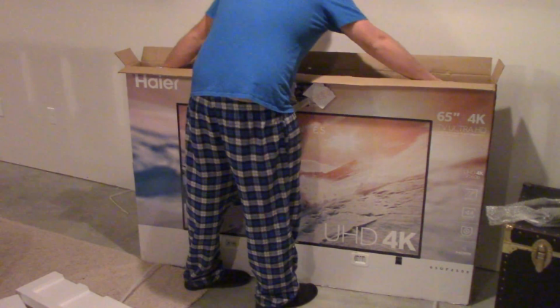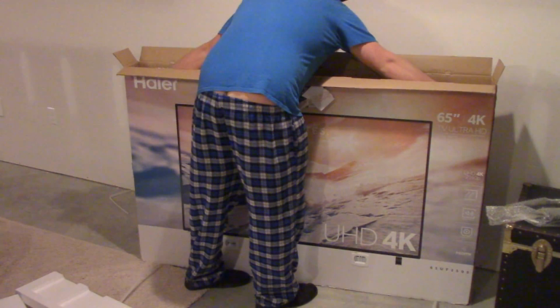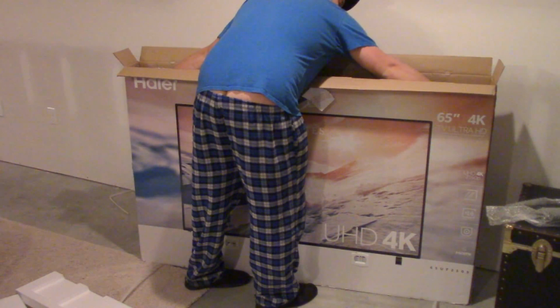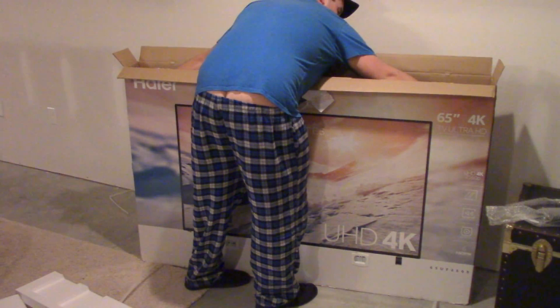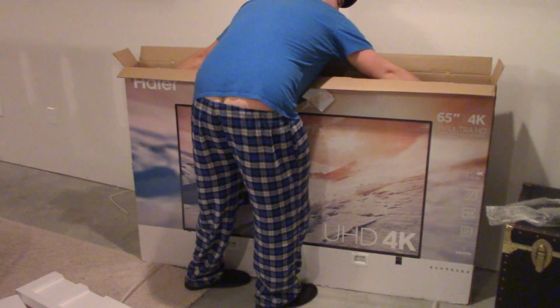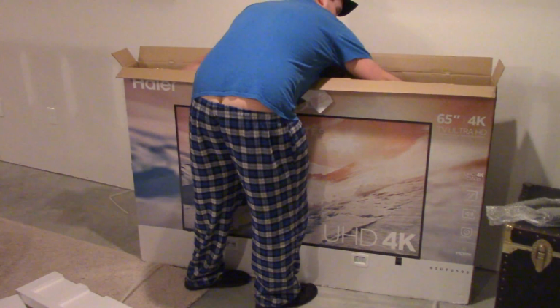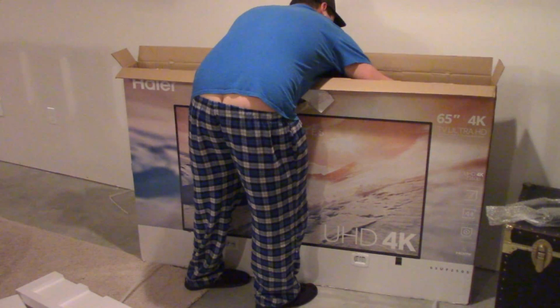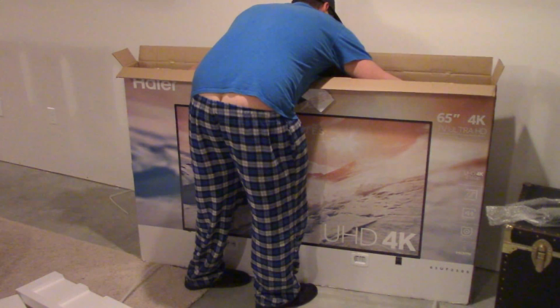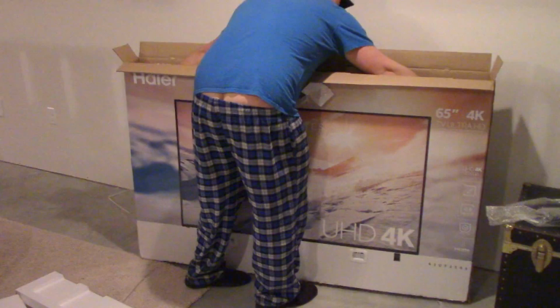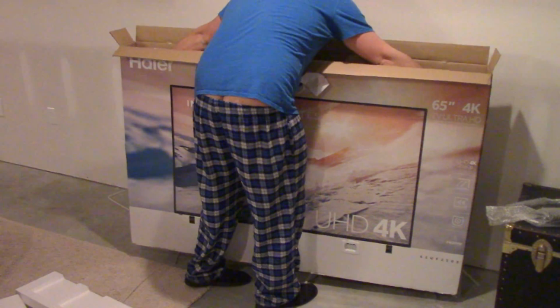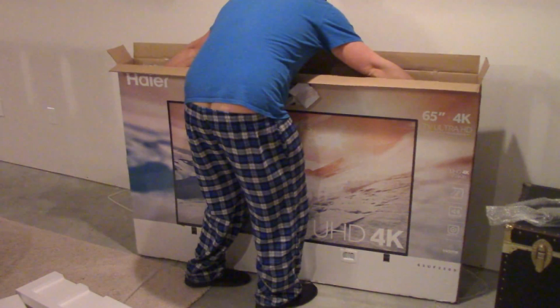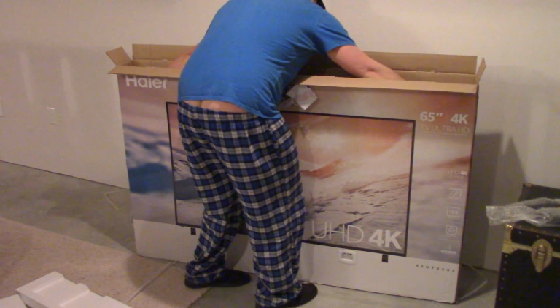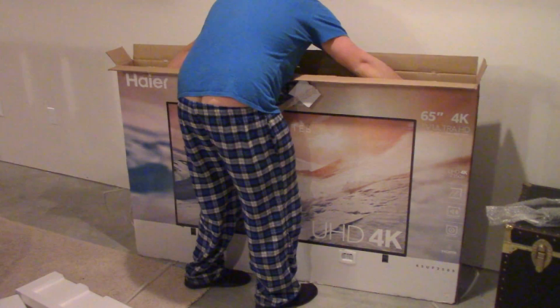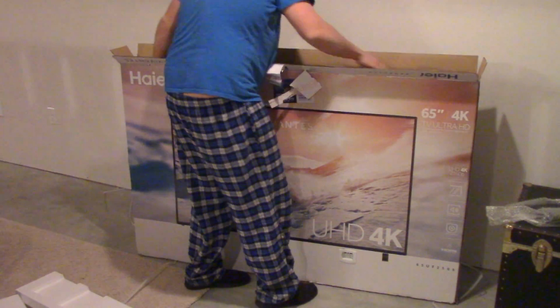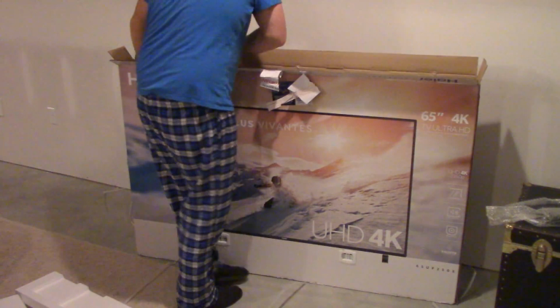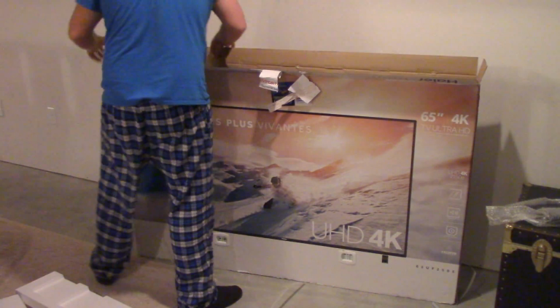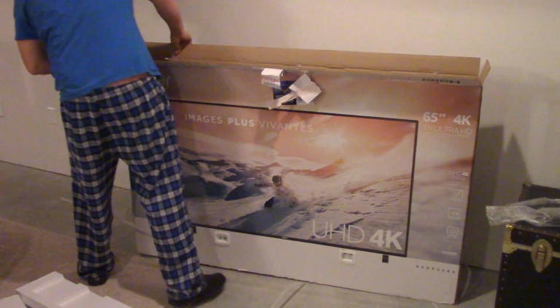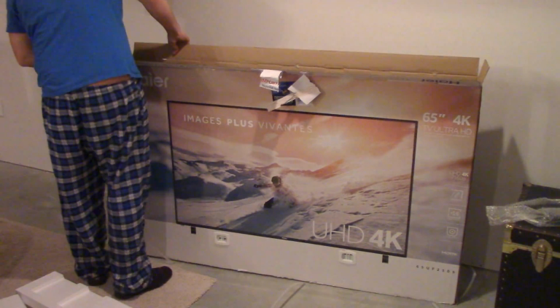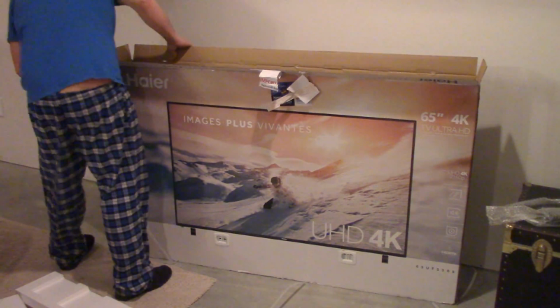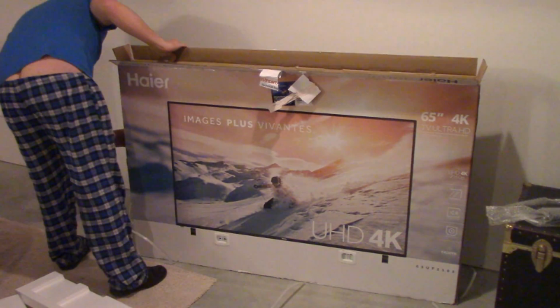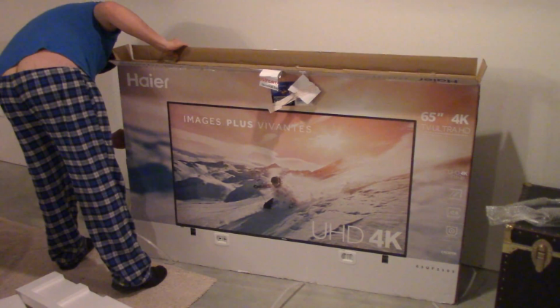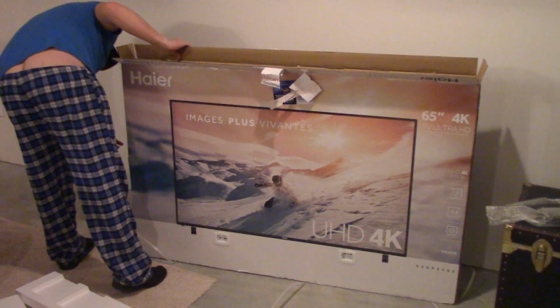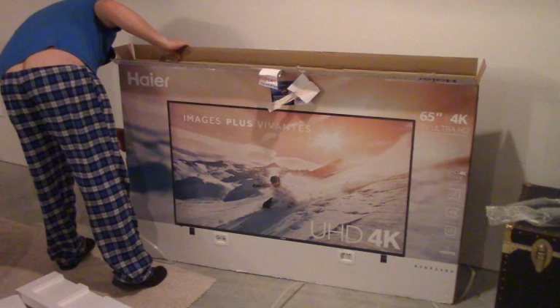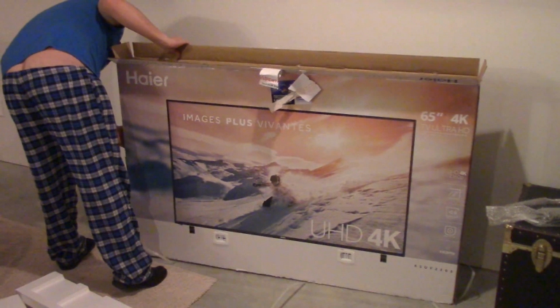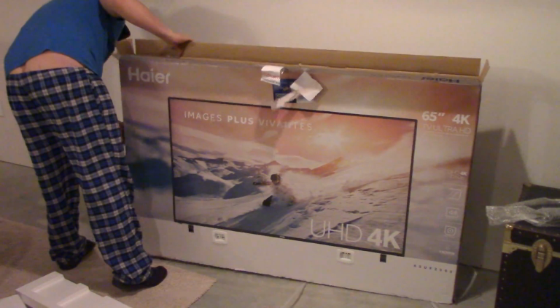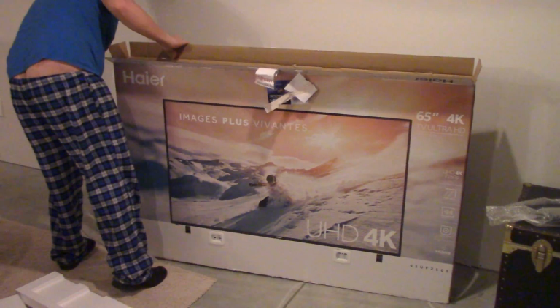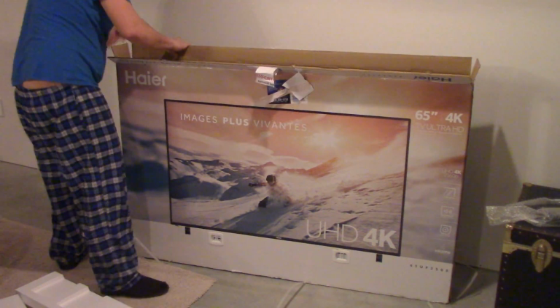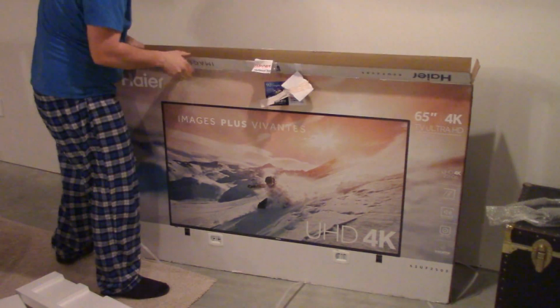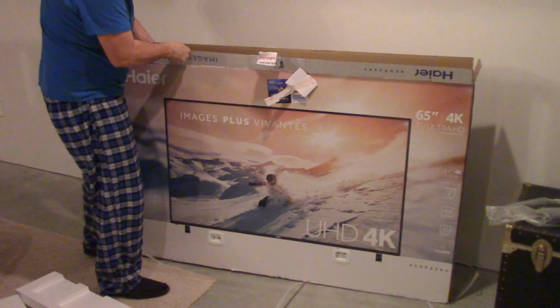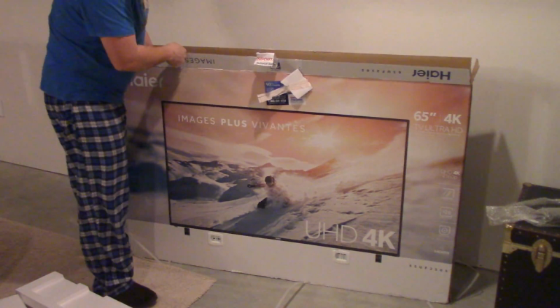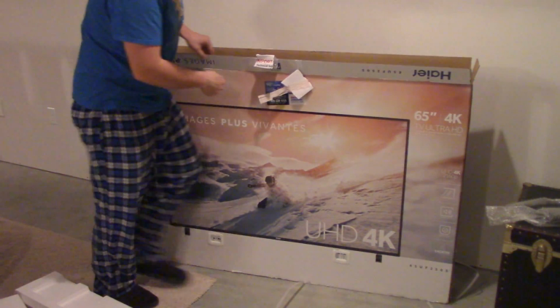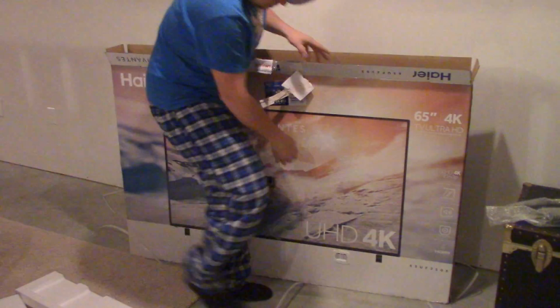Oh my god, I don't know if I can lift this up myself. I'm sure it just comes apart at the bottom here.